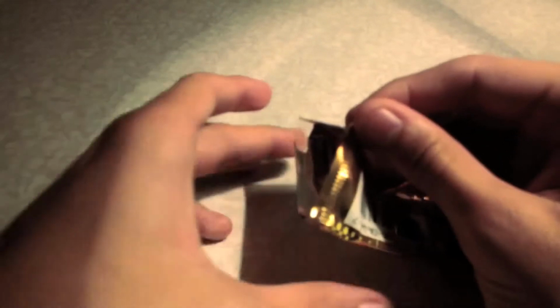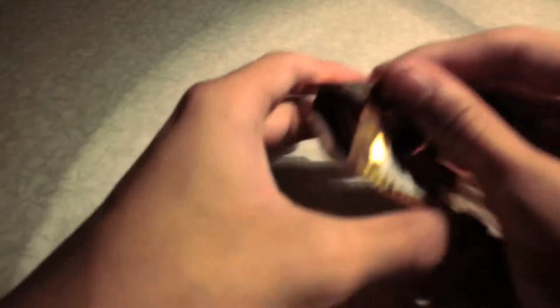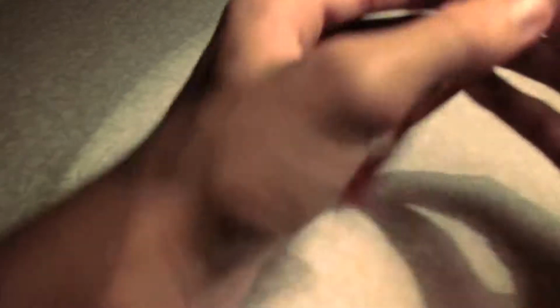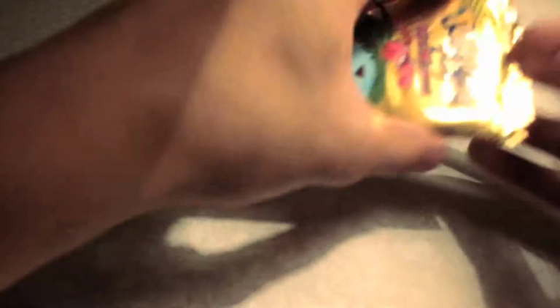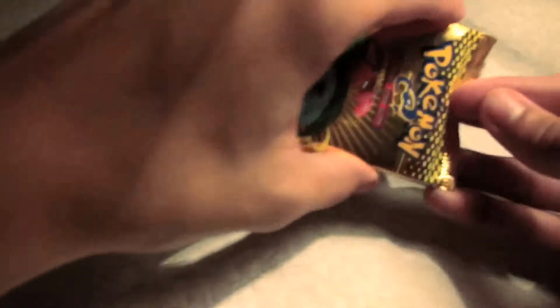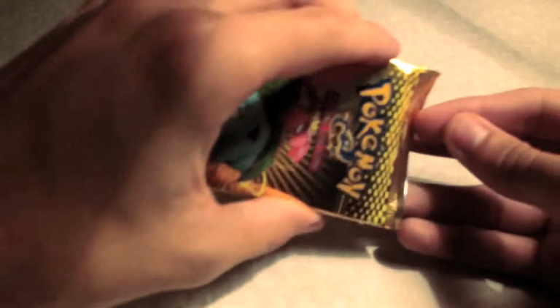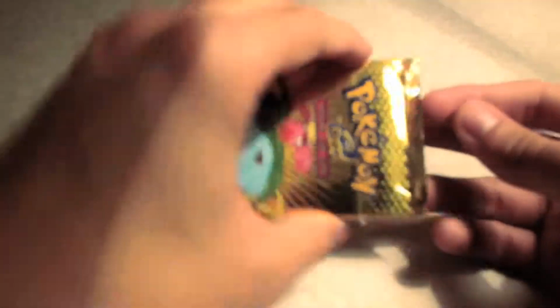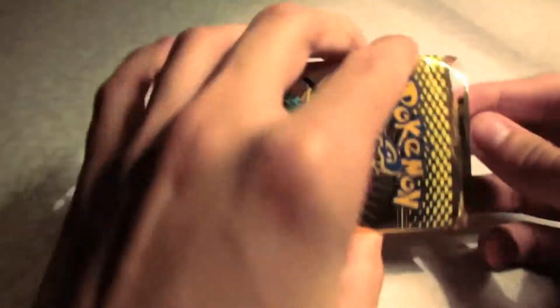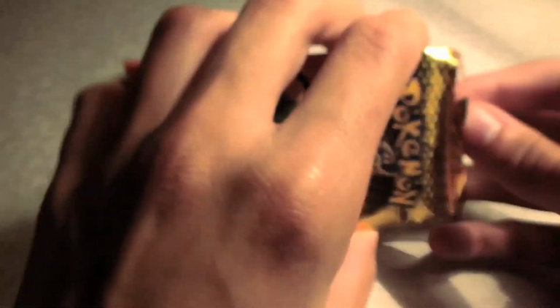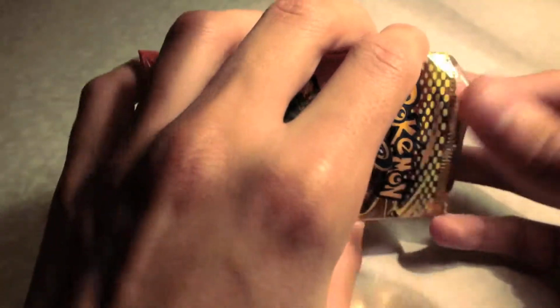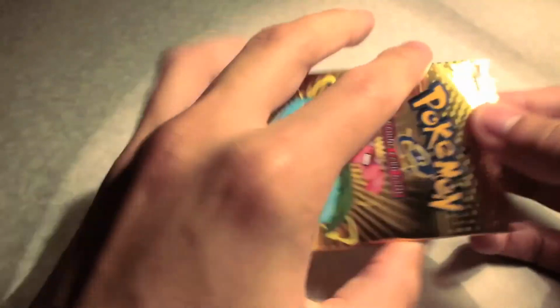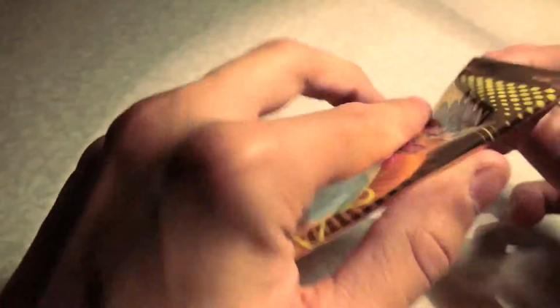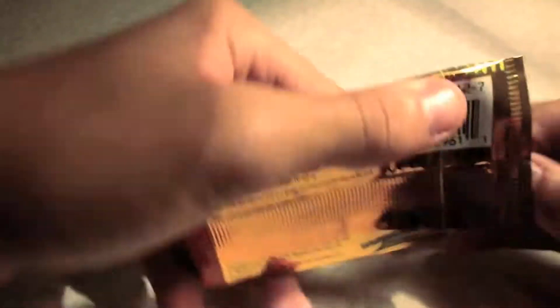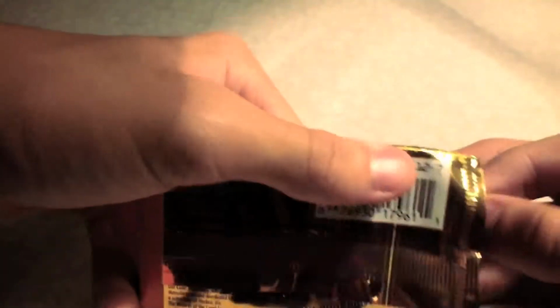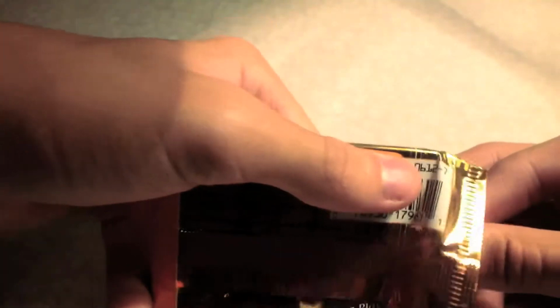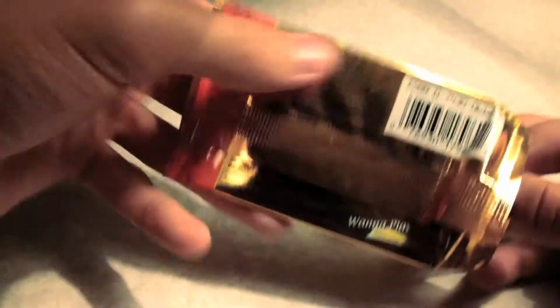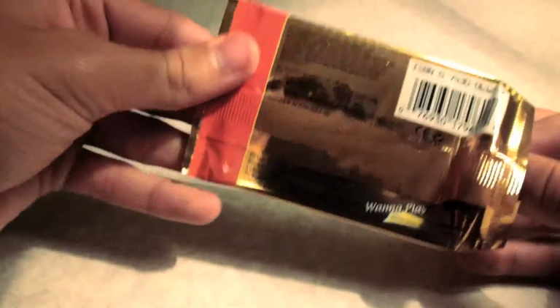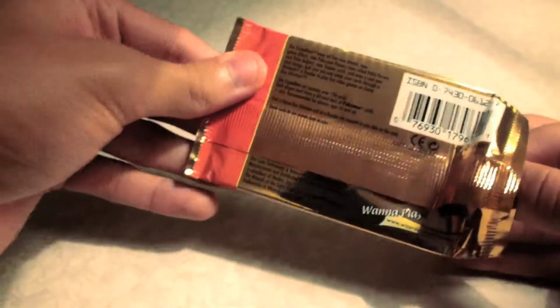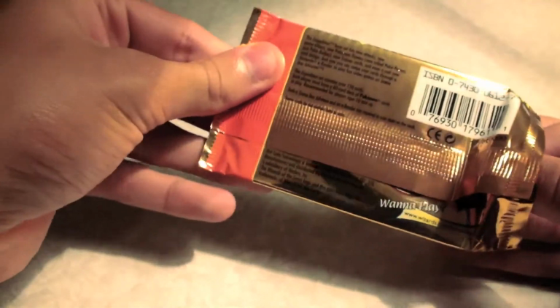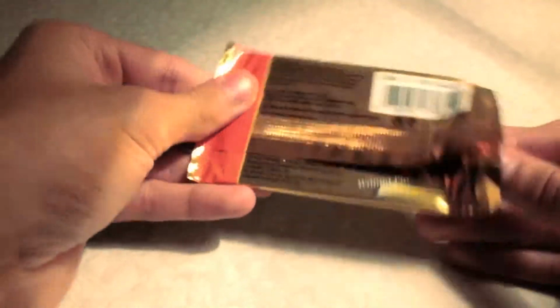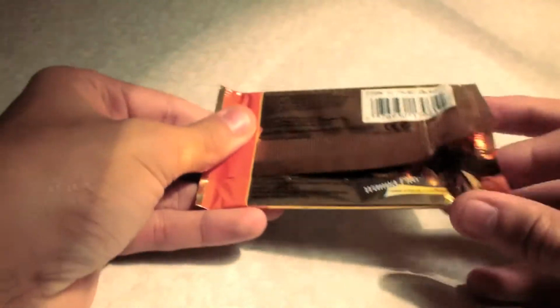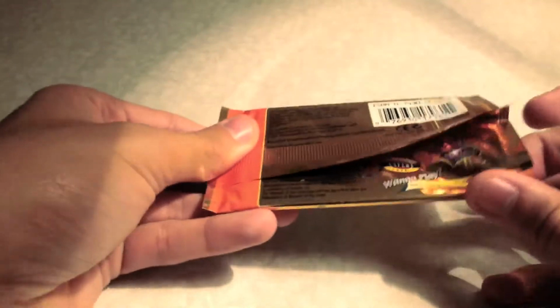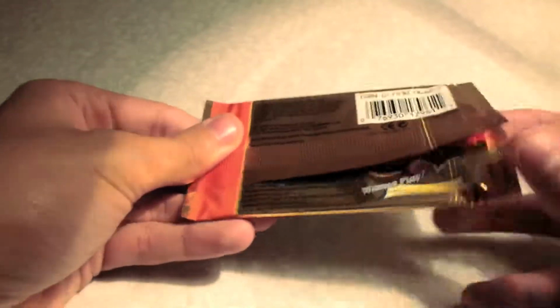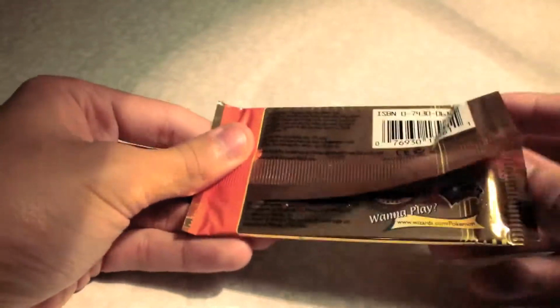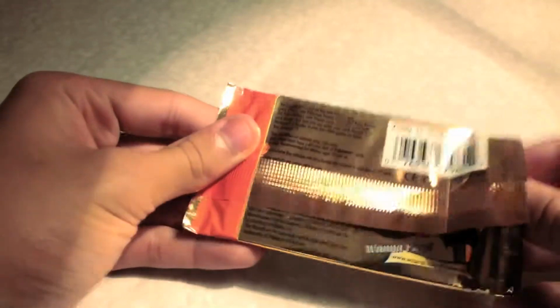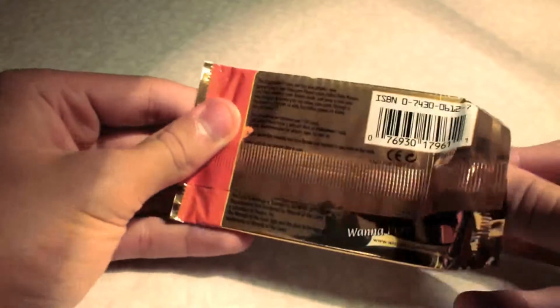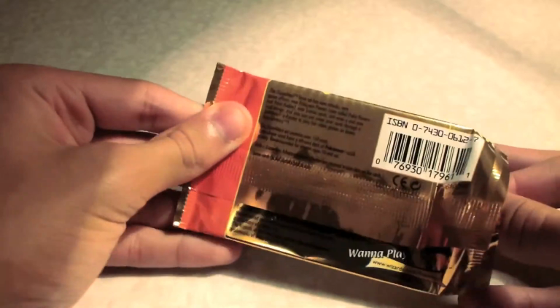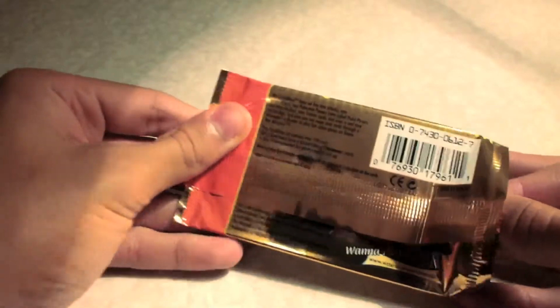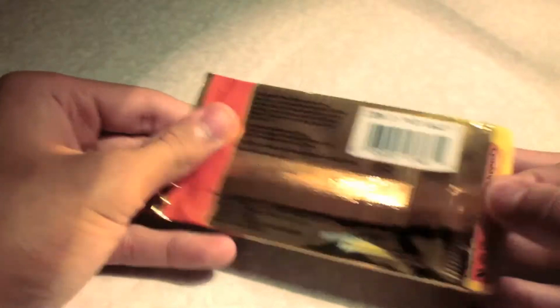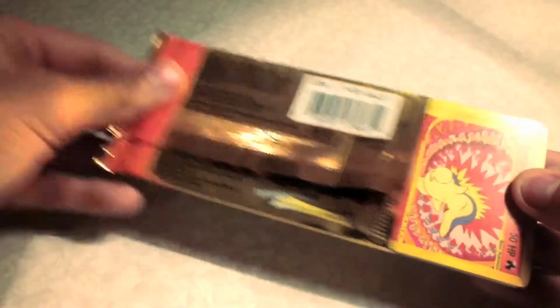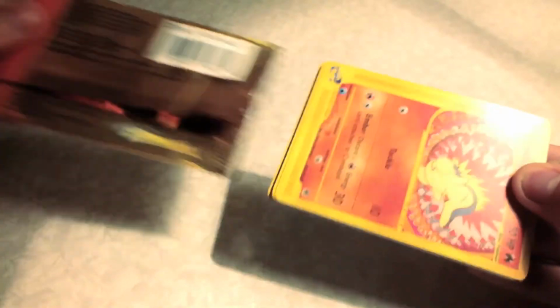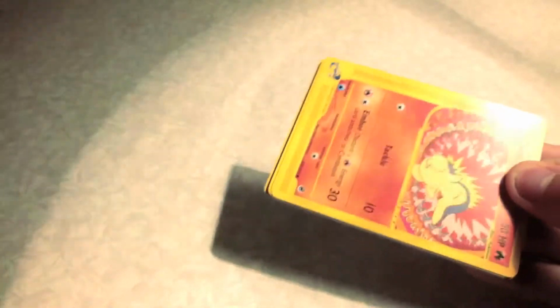Another nice pack. I got a really good pull in the EX Sandstorm so I'm not expecting great things from this pack. I know they're different sets completely, but still nonetheless.